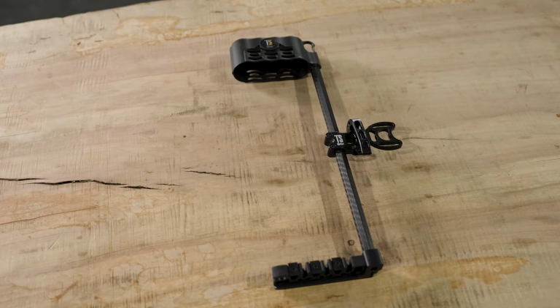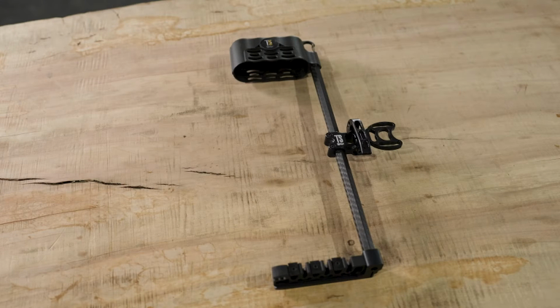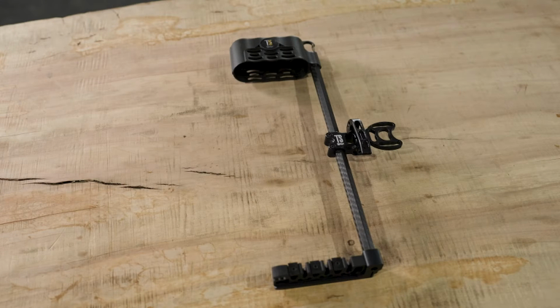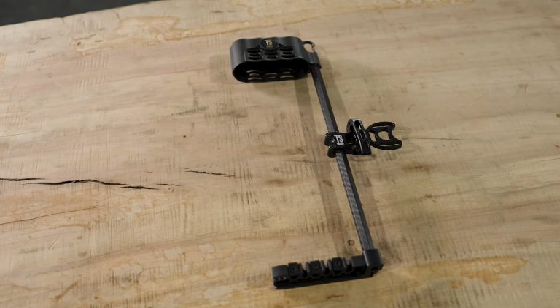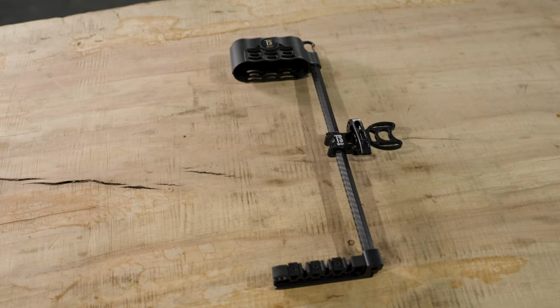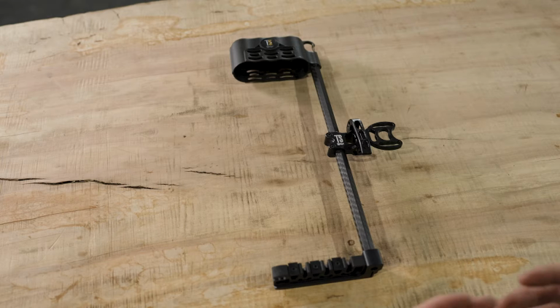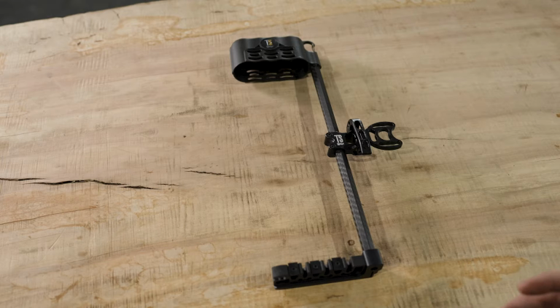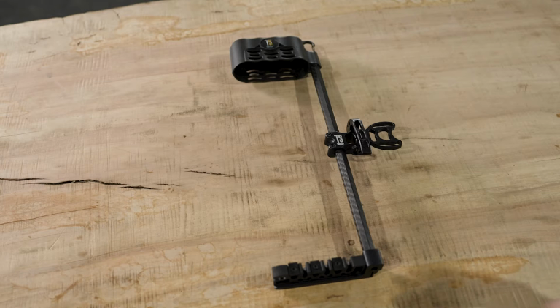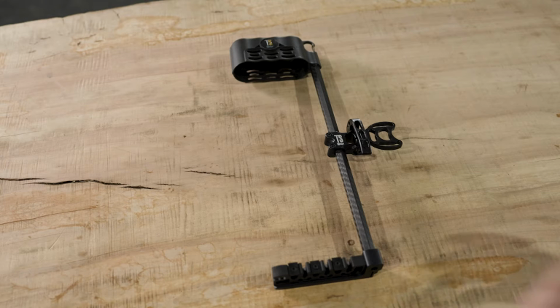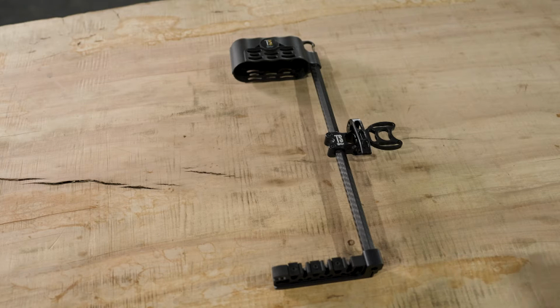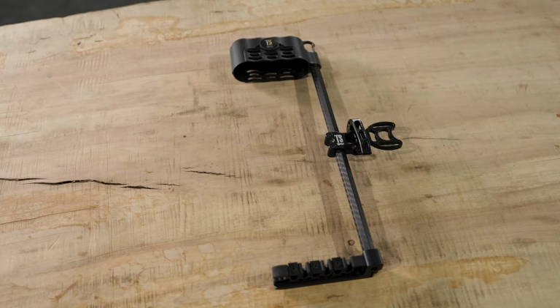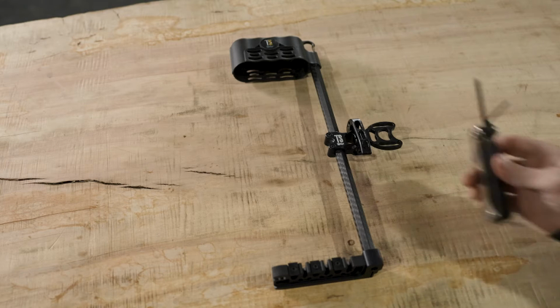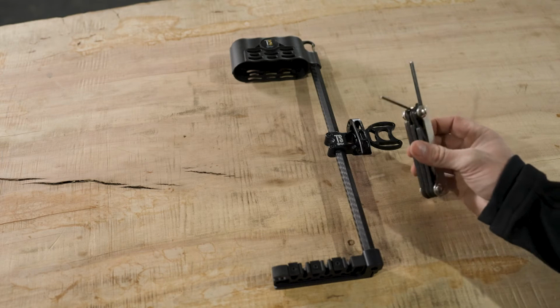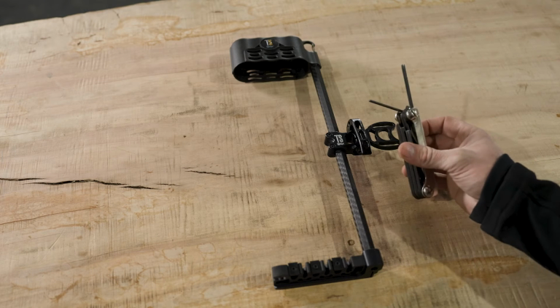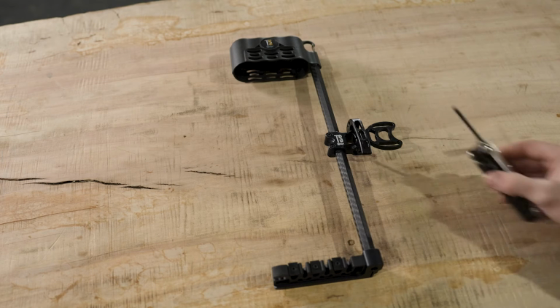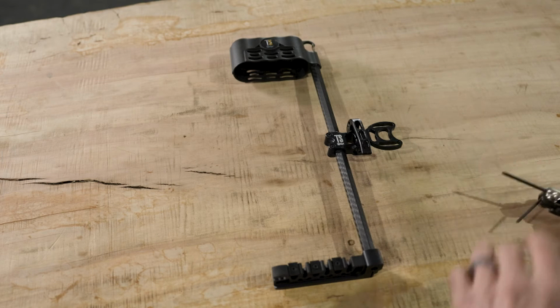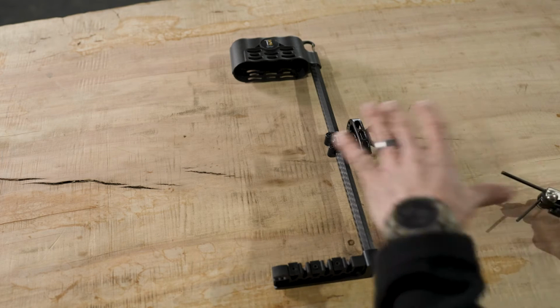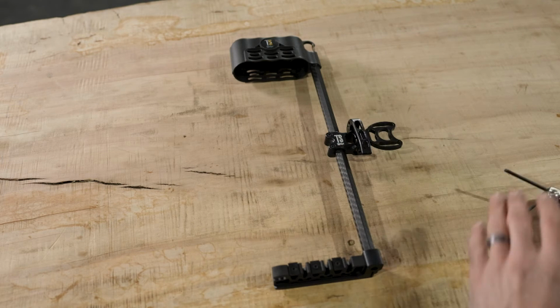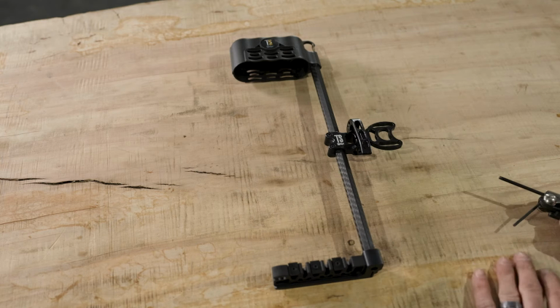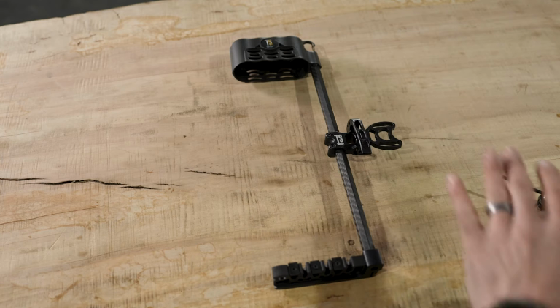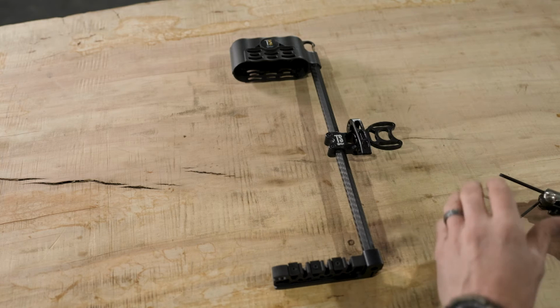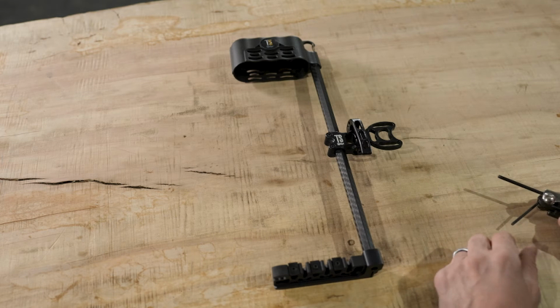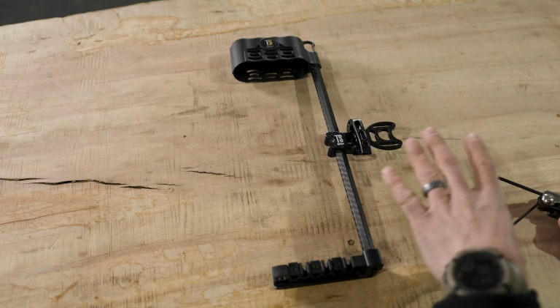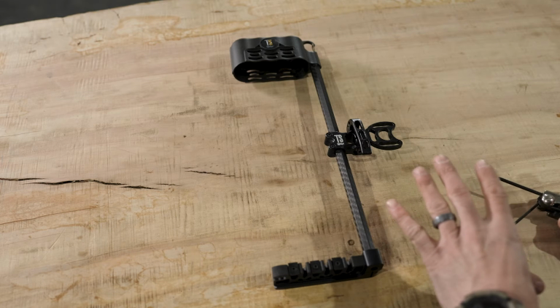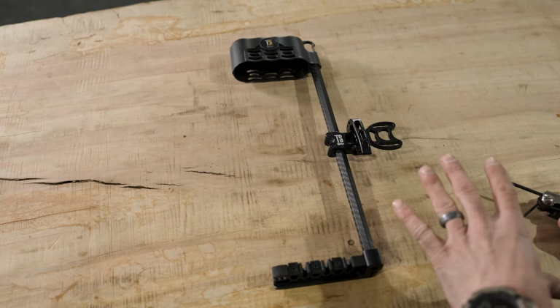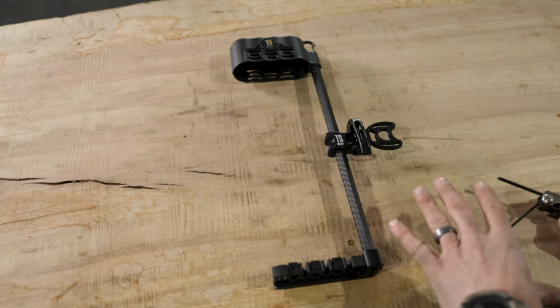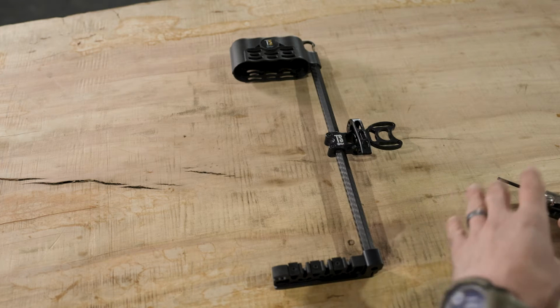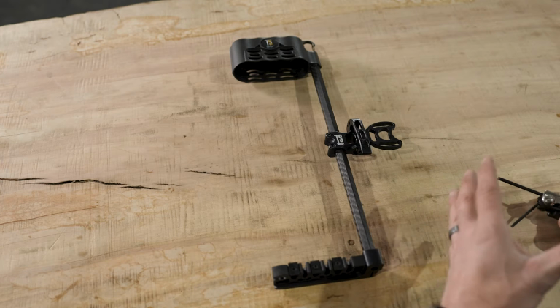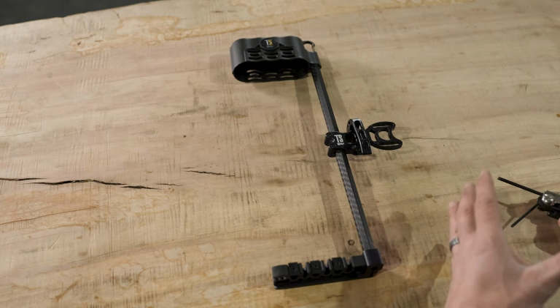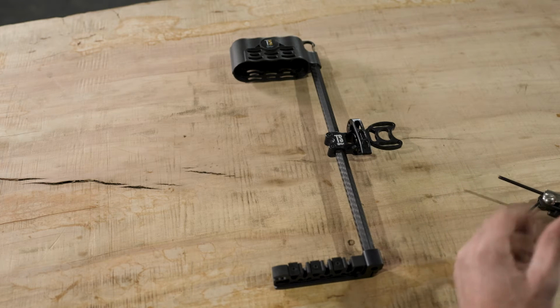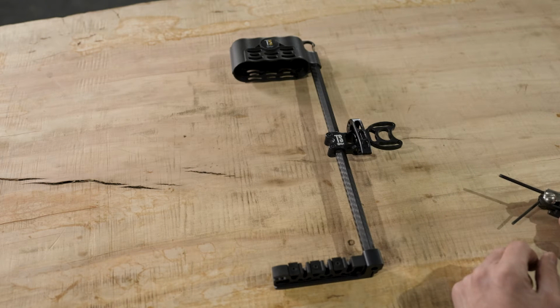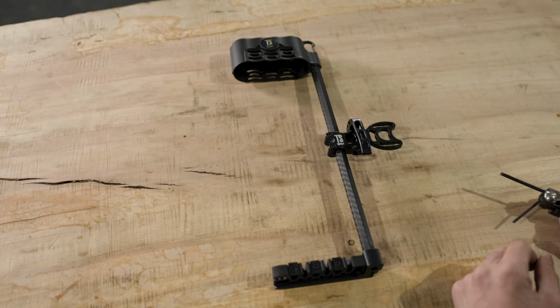To get started on changing the Airlock quiver from right-handed to left-handed, you just need a pair of Allen wrenches. Kind of lay this in the right-handed orientation just like I've got it shown. Just follow these steps — it's pretty easy to do.